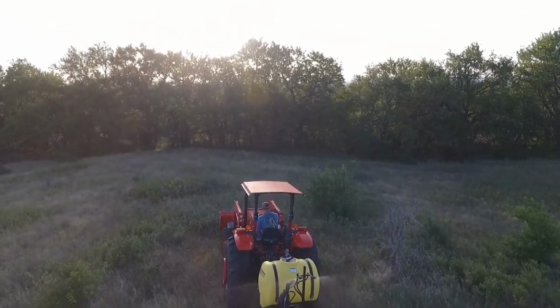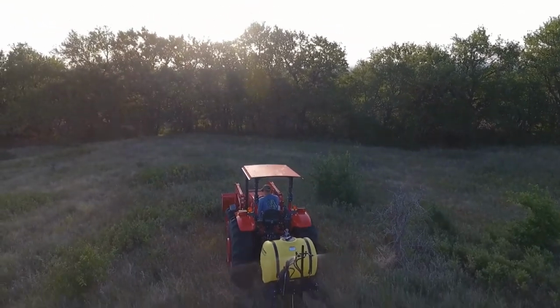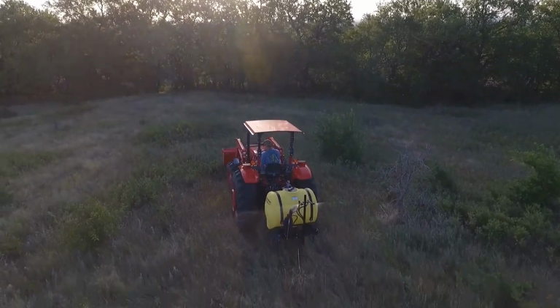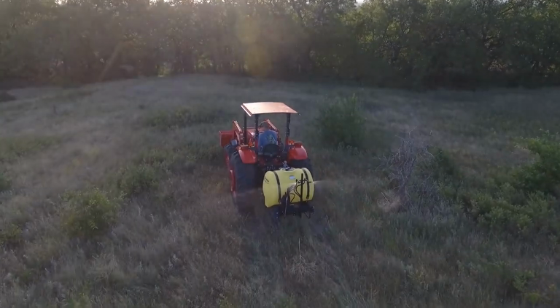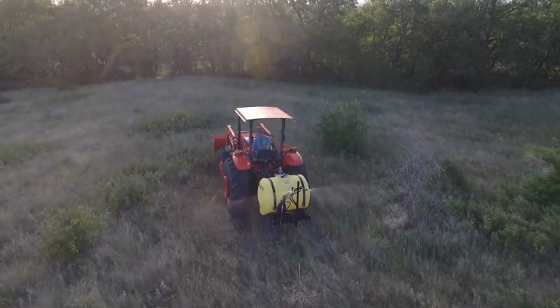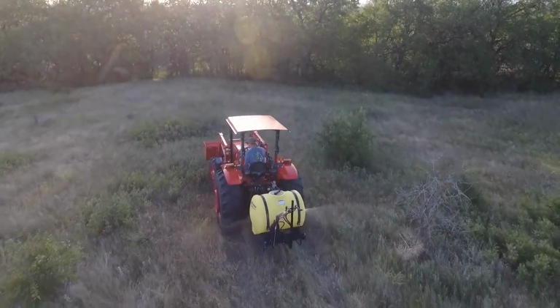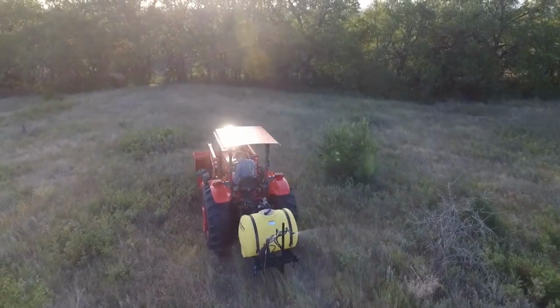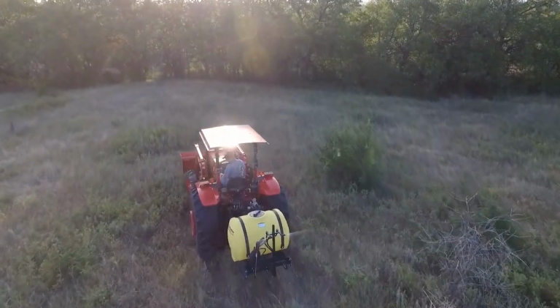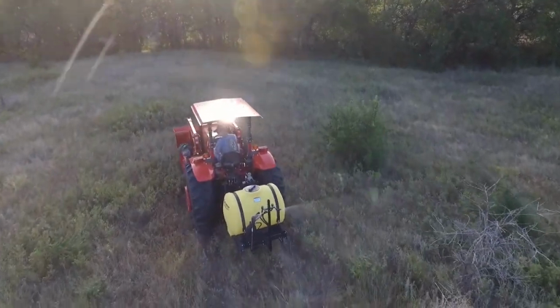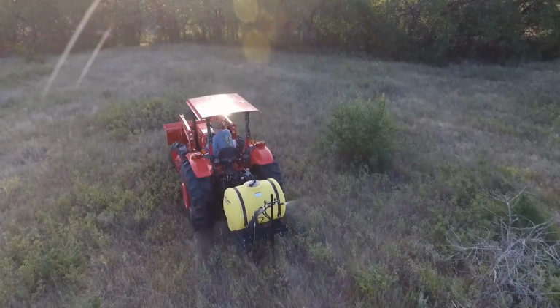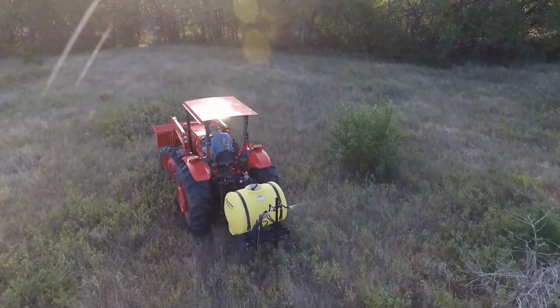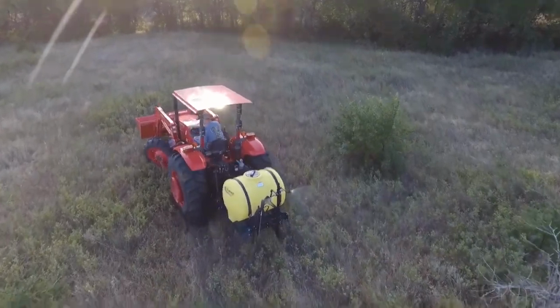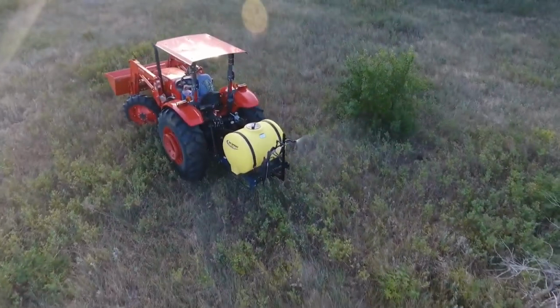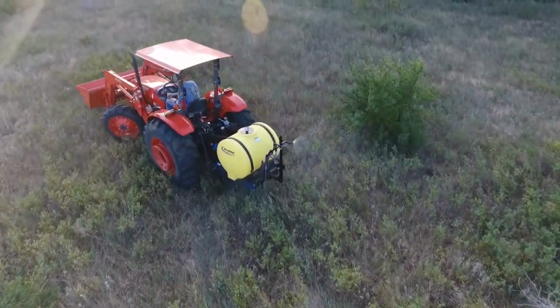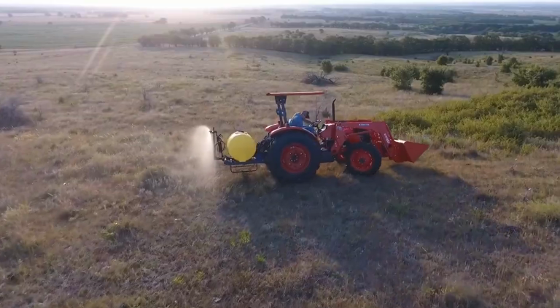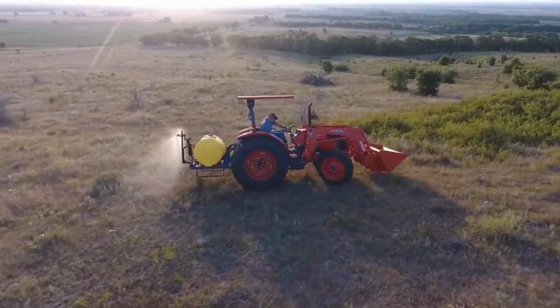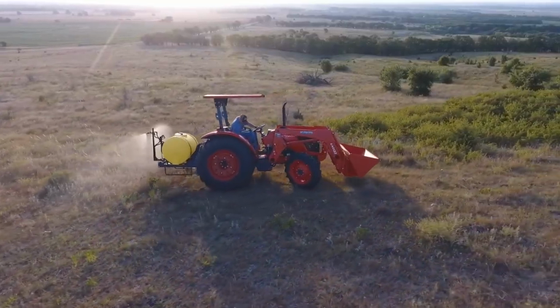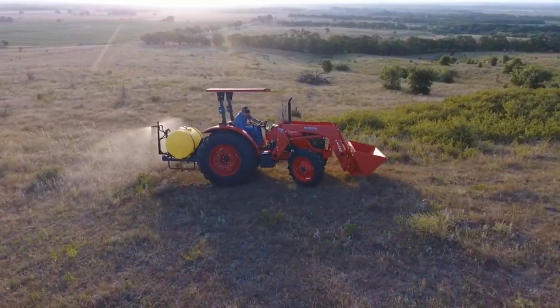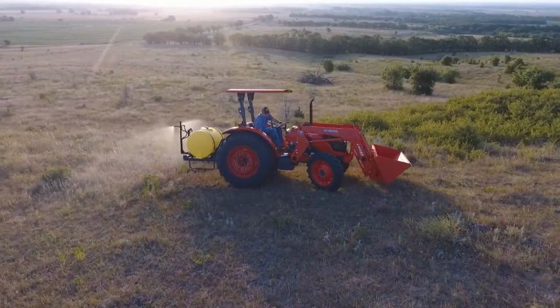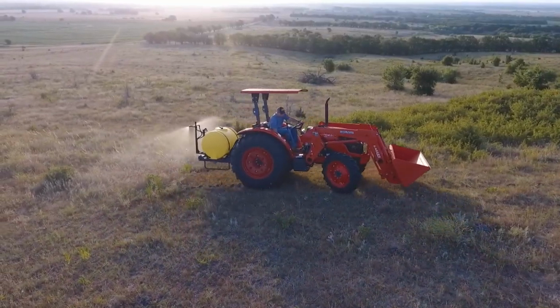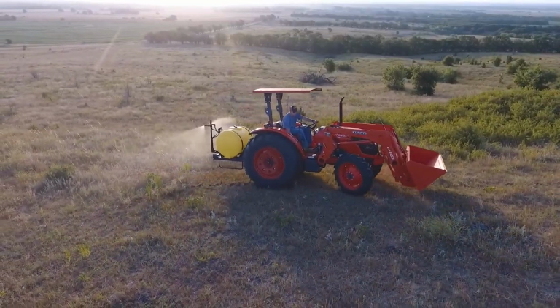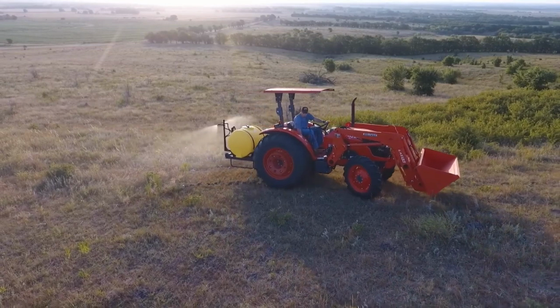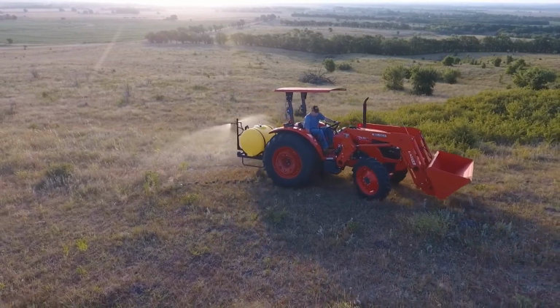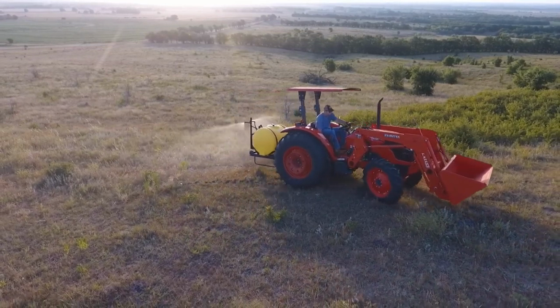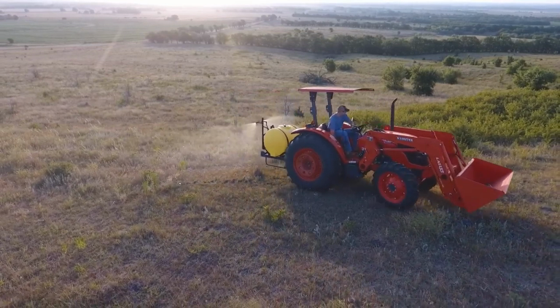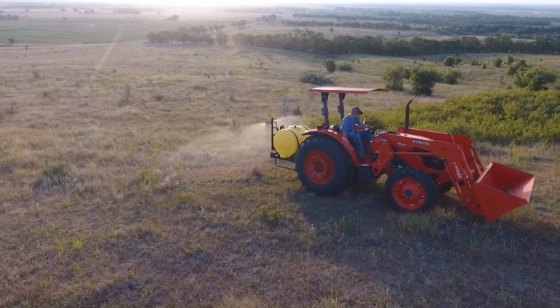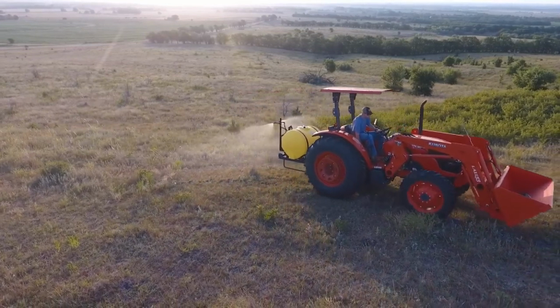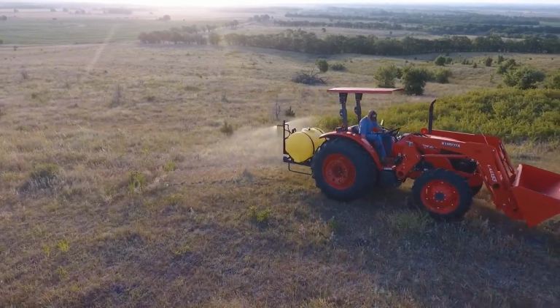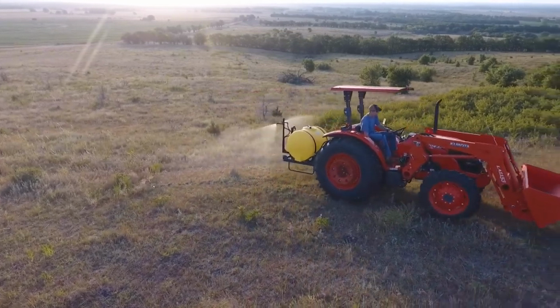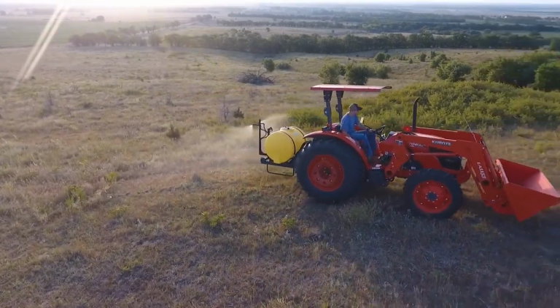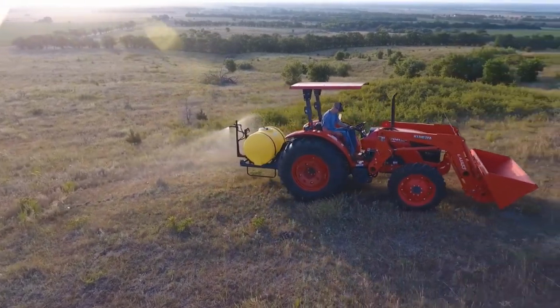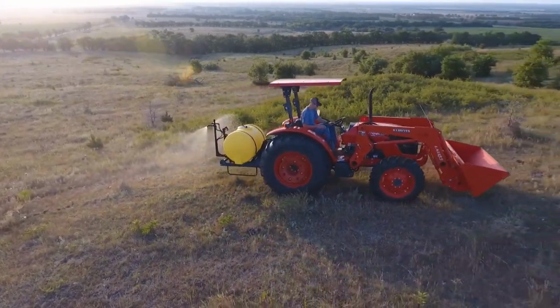Our Mid-Ag 3-Point Sprayers can be equipped with various lengths of booms or a boomless nozzle like the one you see featured here. Our boomless nozzles cover over 30 feet of ground with each pass and can be used on any one of our Mid-Ag 3-Points or Trailer Sprayers.